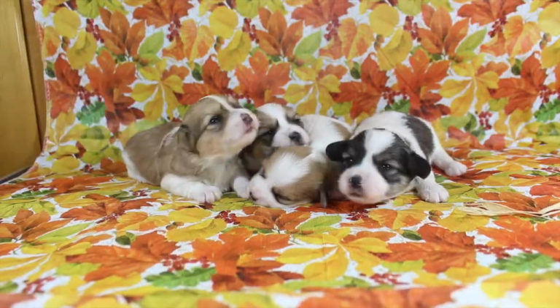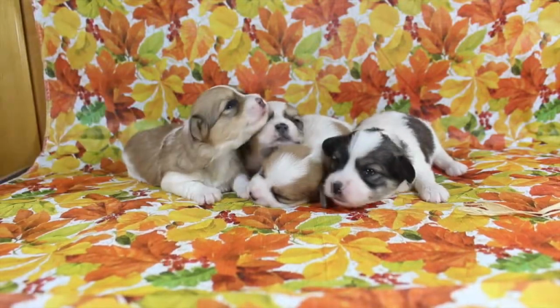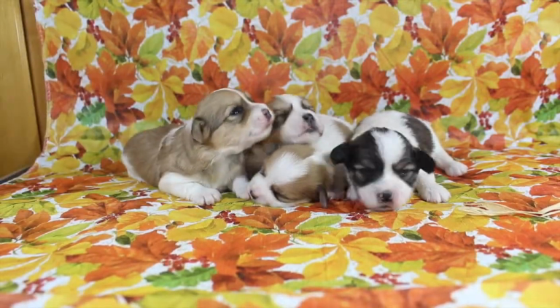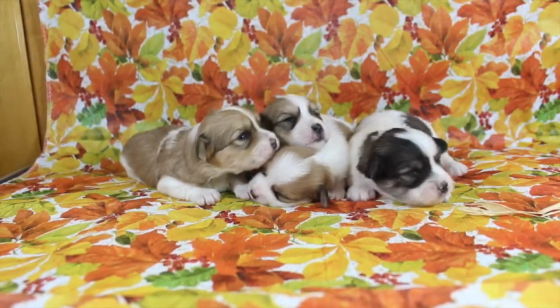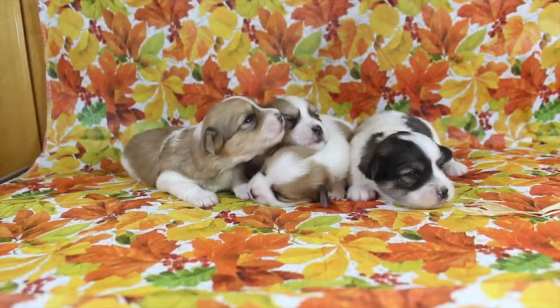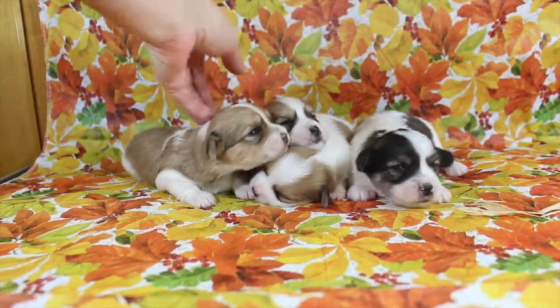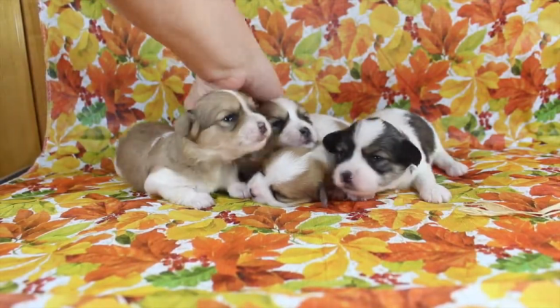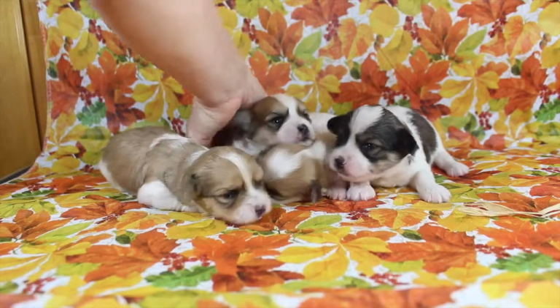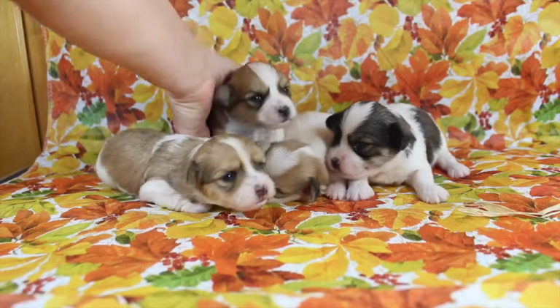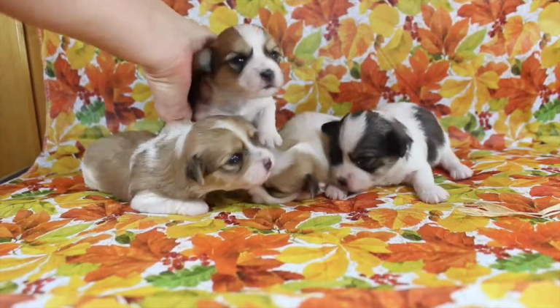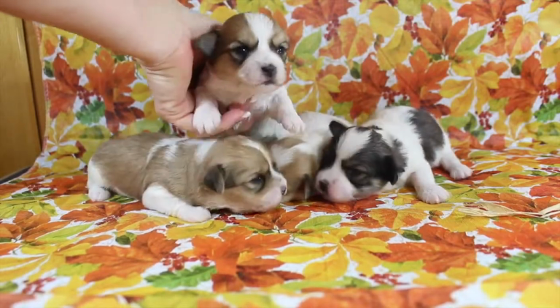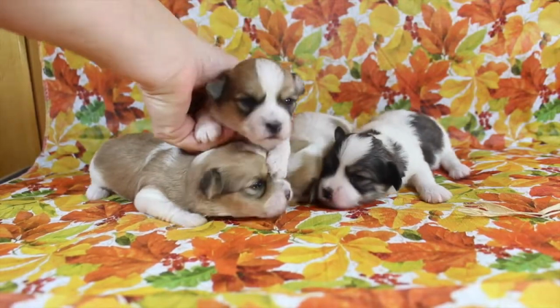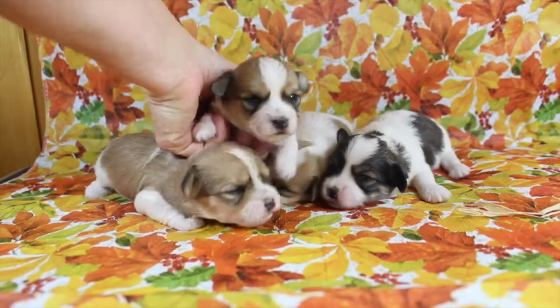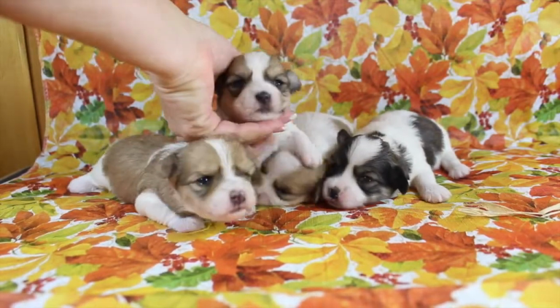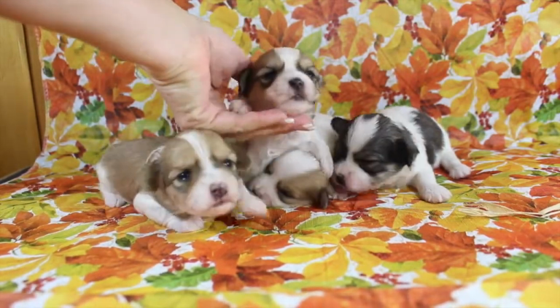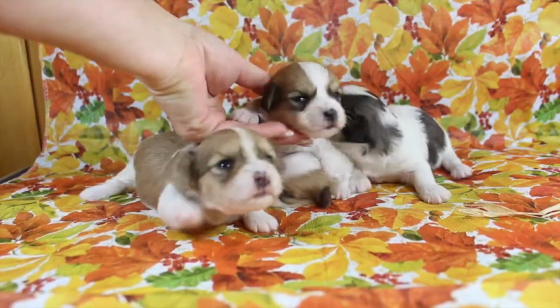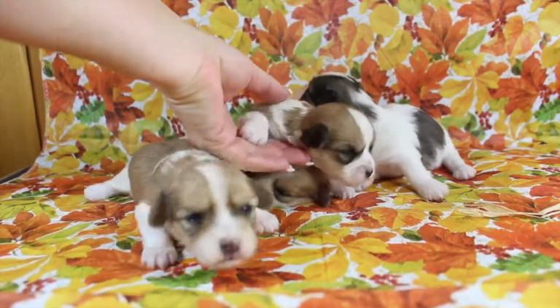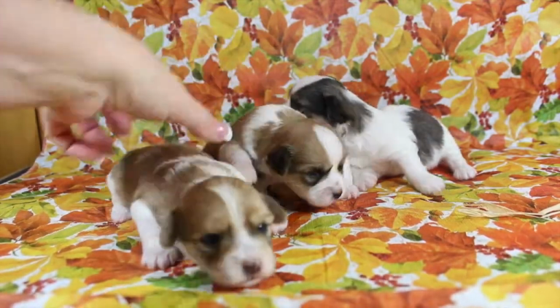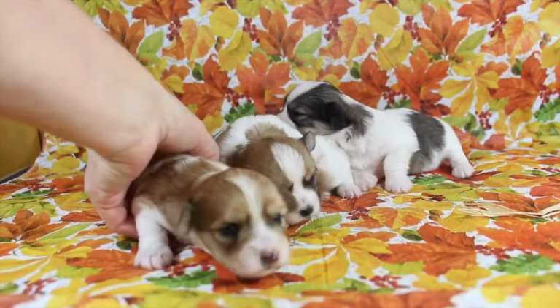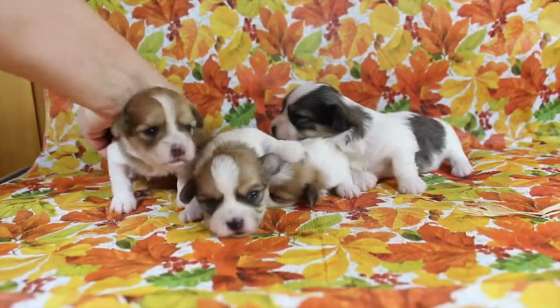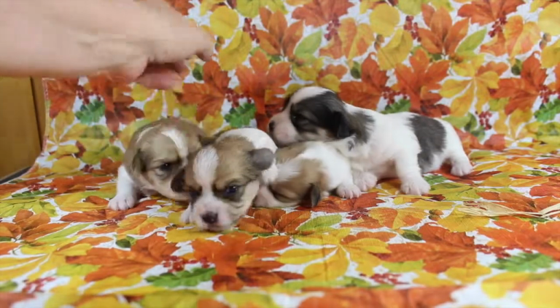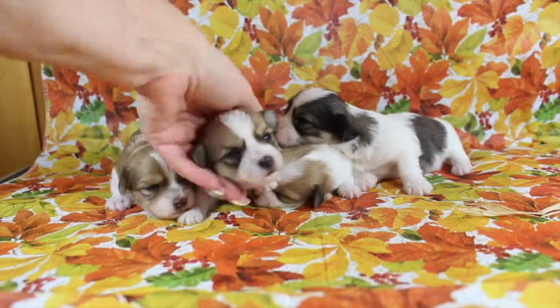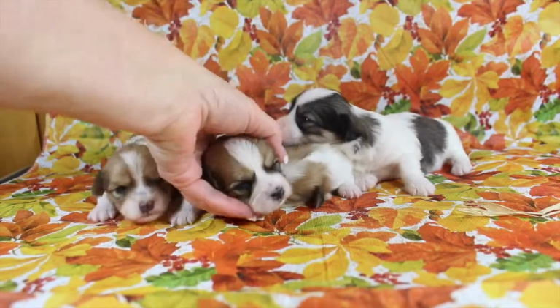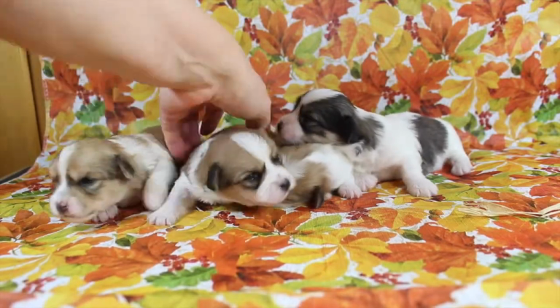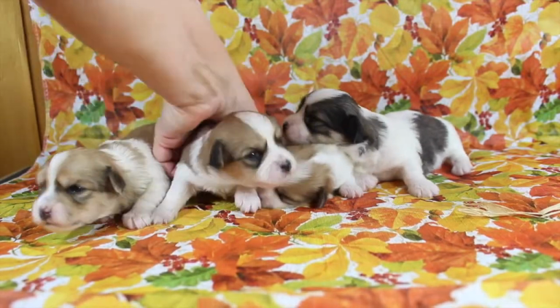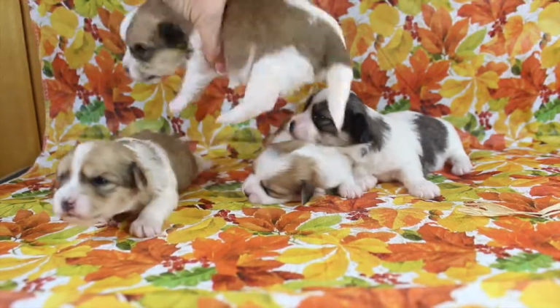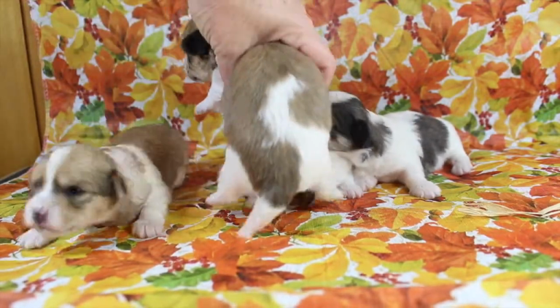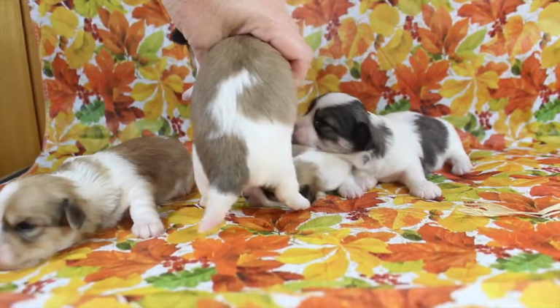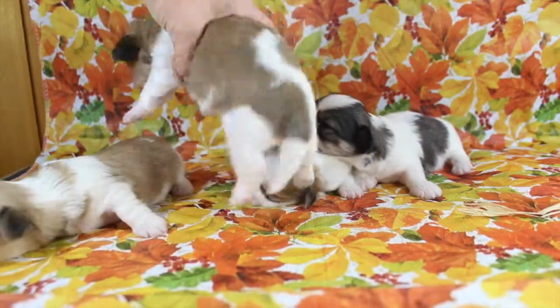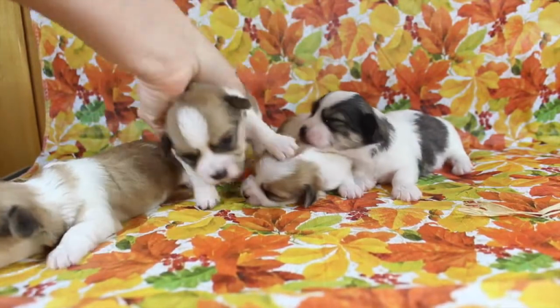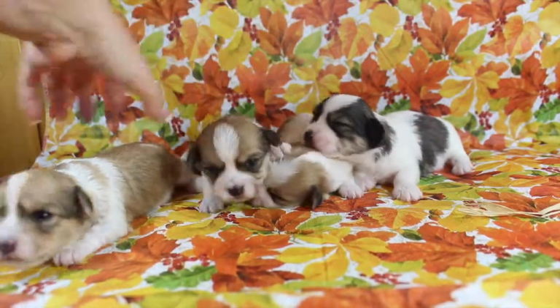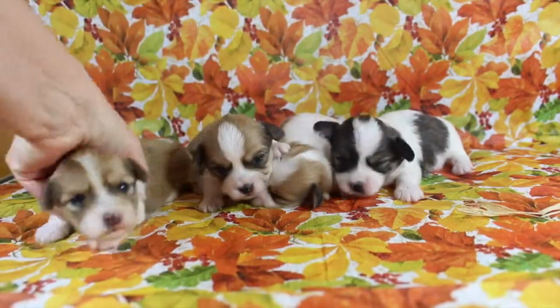And then we've got Felicia. She's got a little more black on her face and ears, but just a little less color on the body.